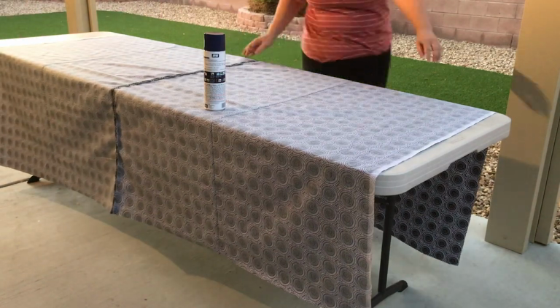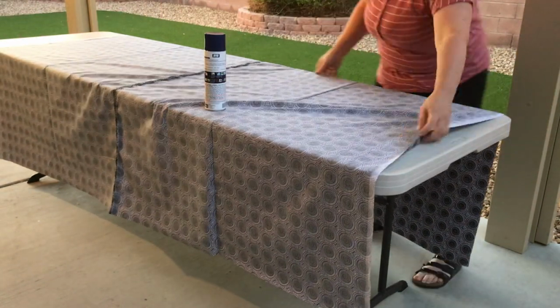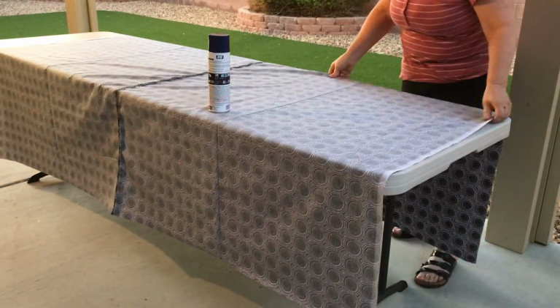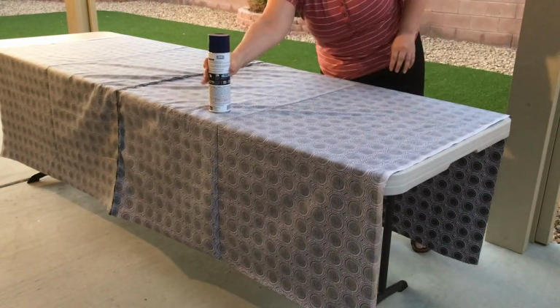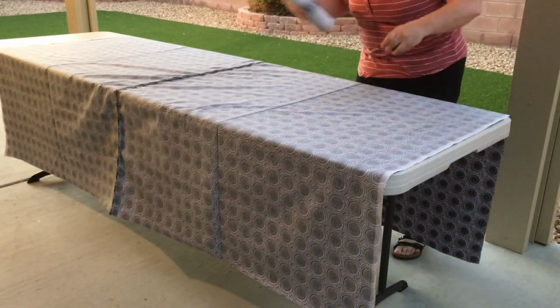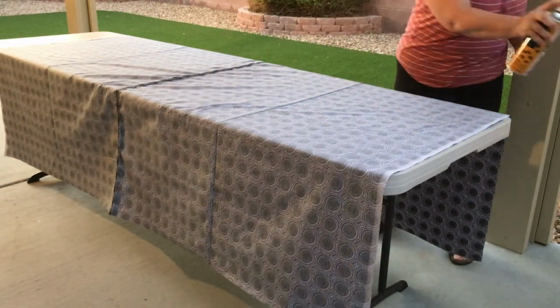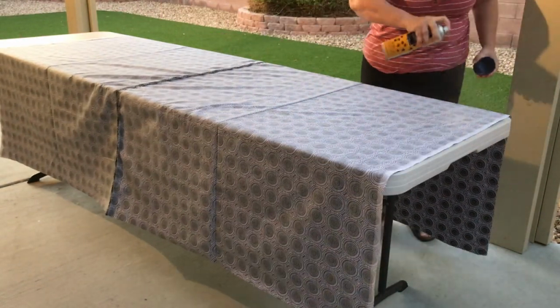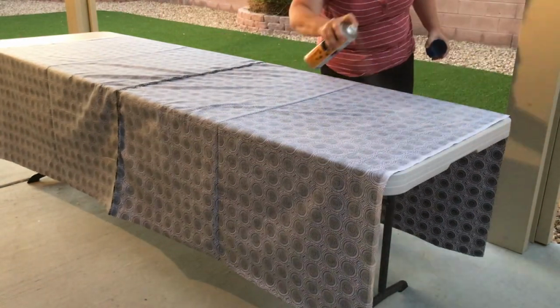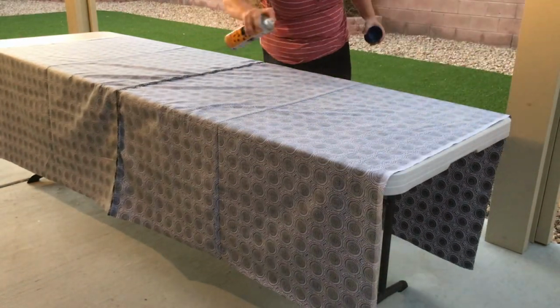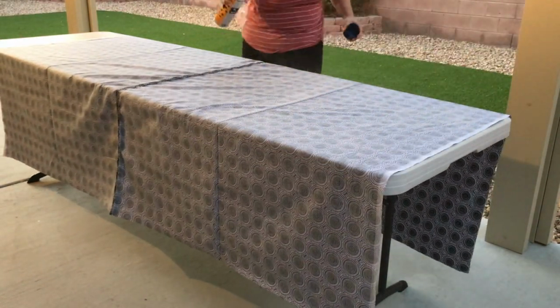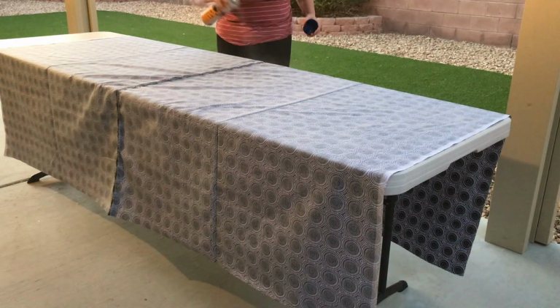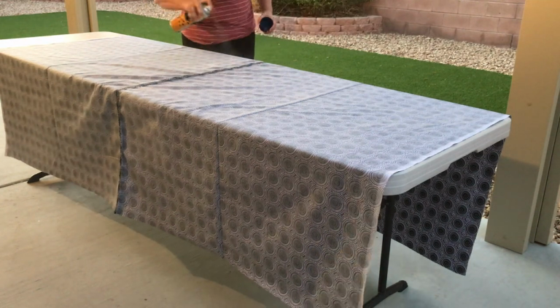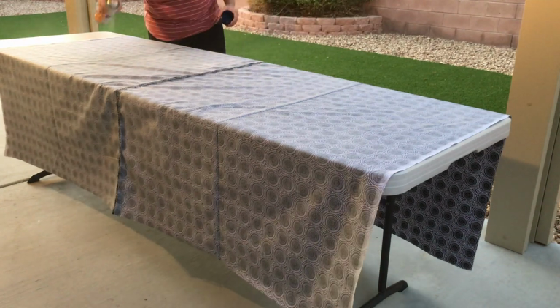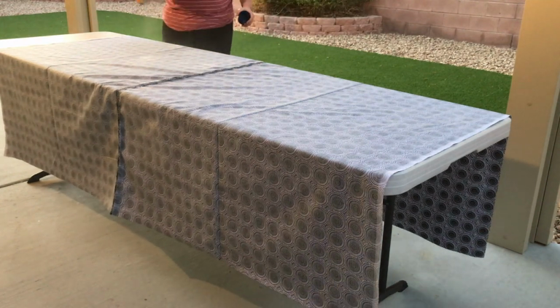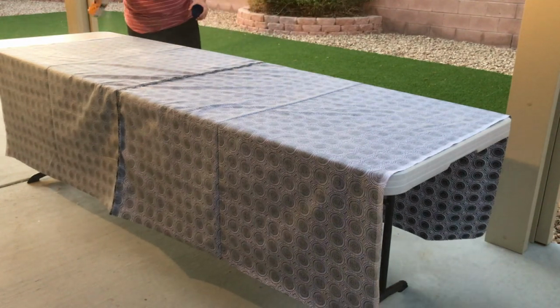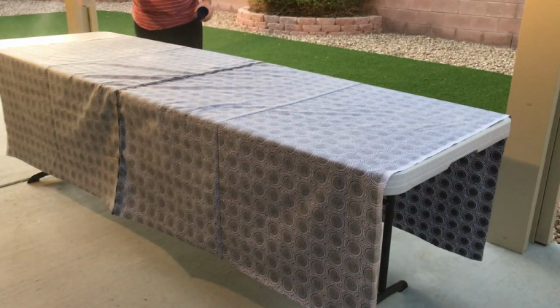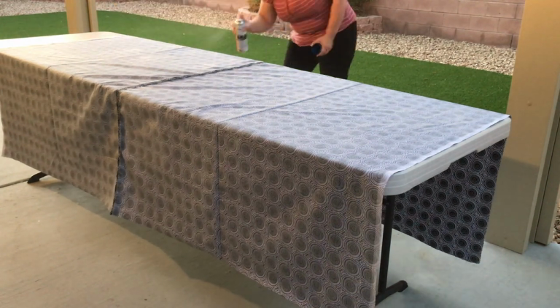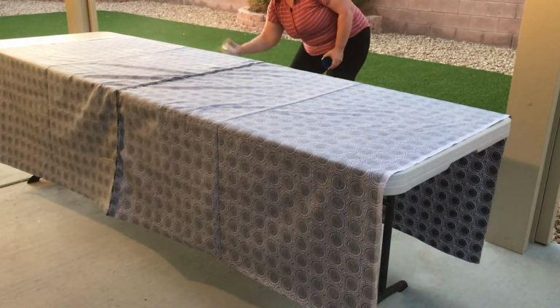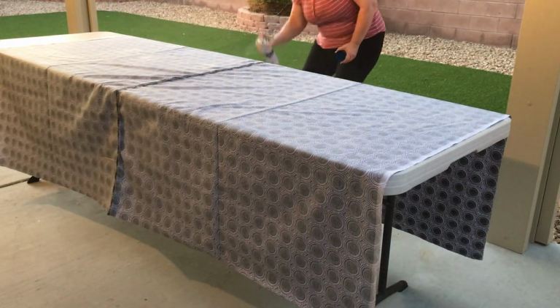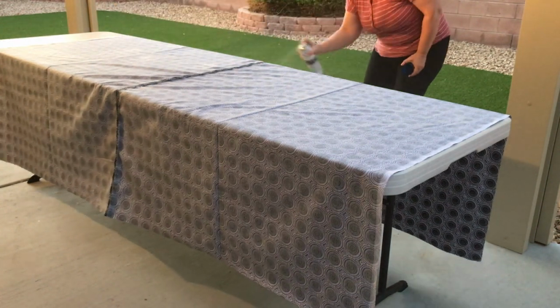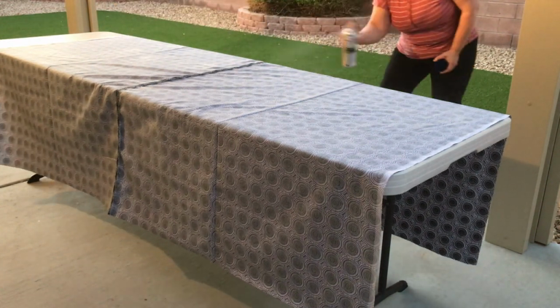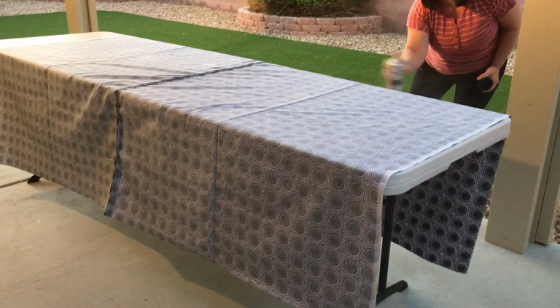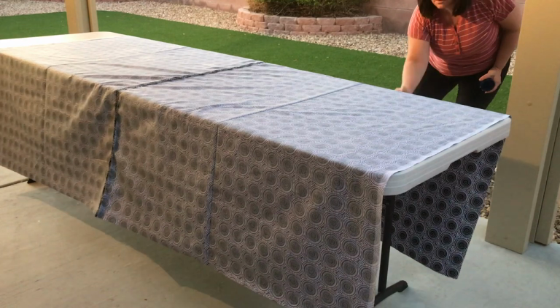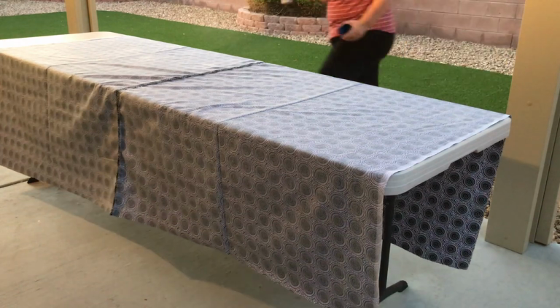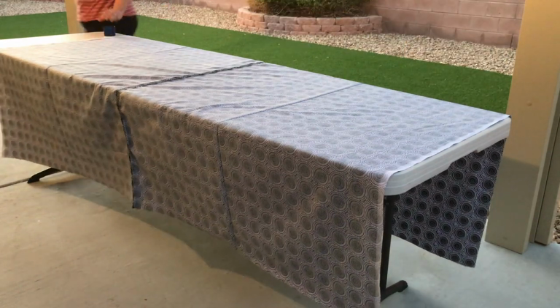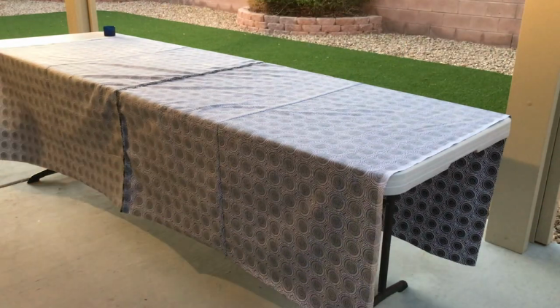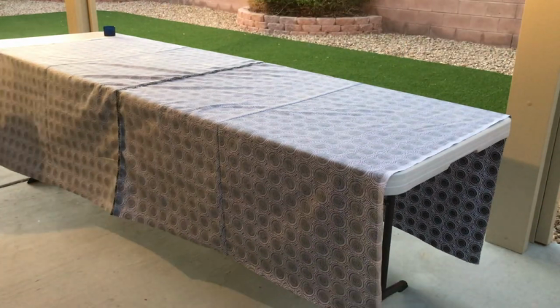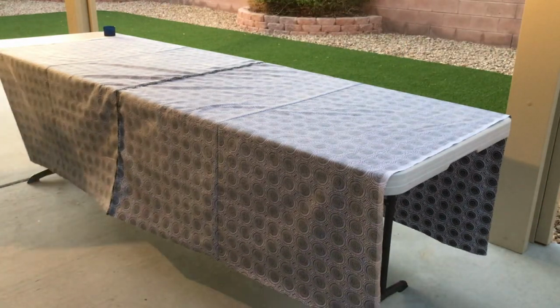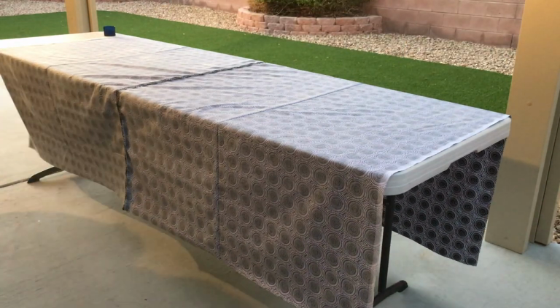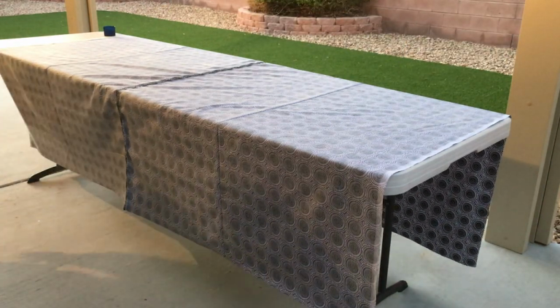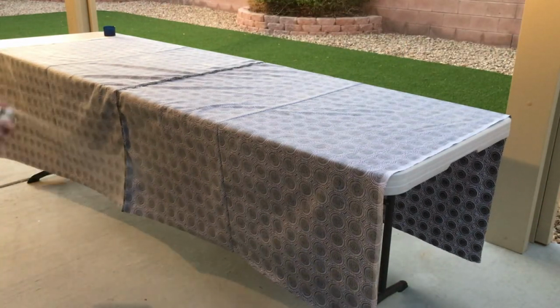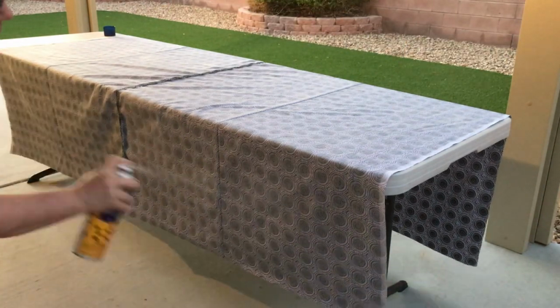Now the reason that I like to spray the top and backing separately is it makes it much easier for the quilt top assembly later on. I'm using a generous amount of the 505 basting spray and I'm making sure that I spray all areas of the backing.